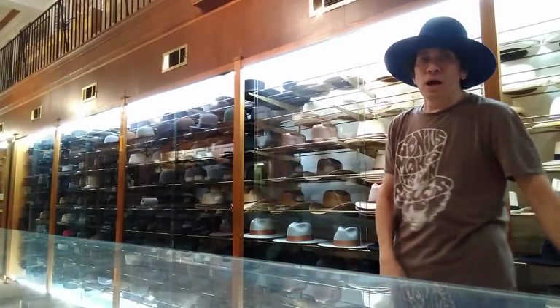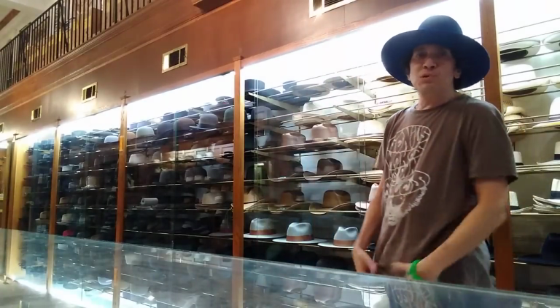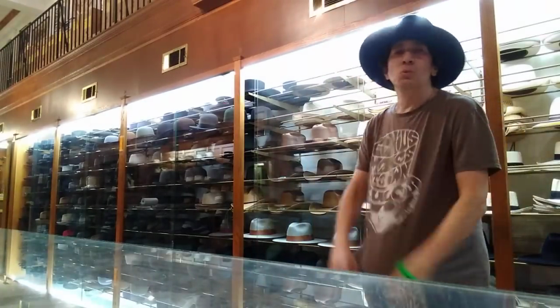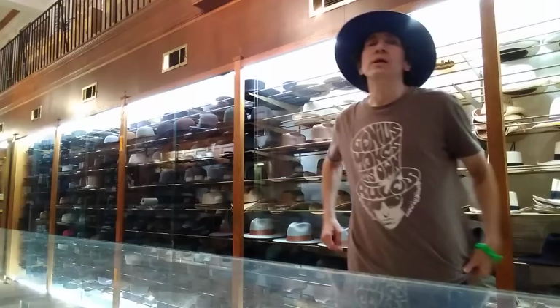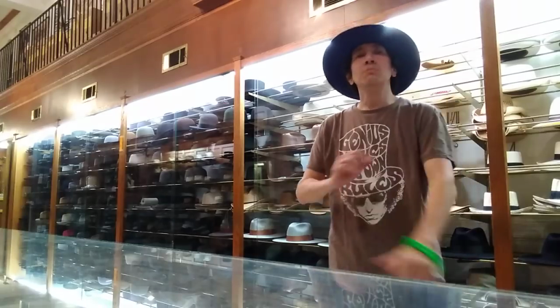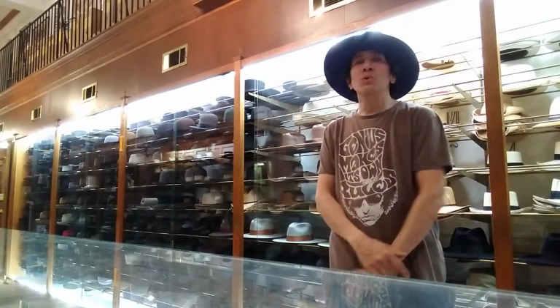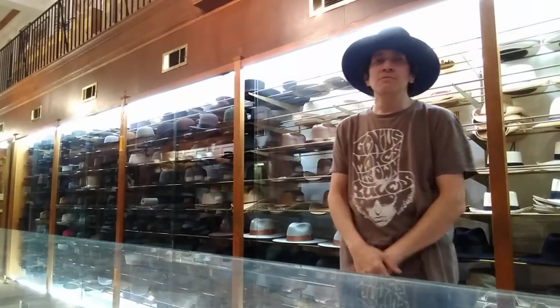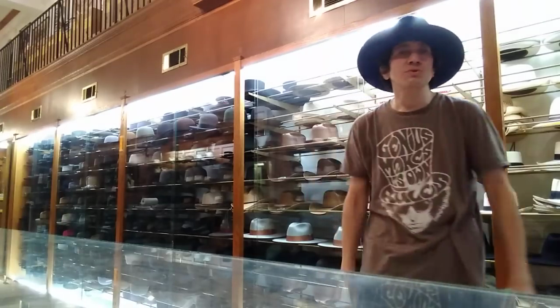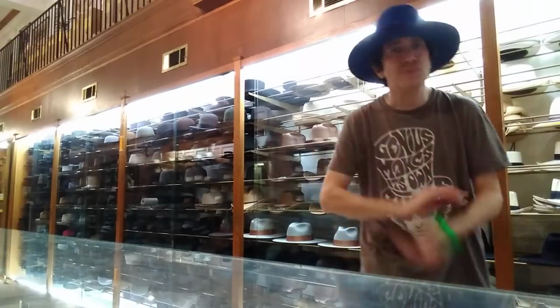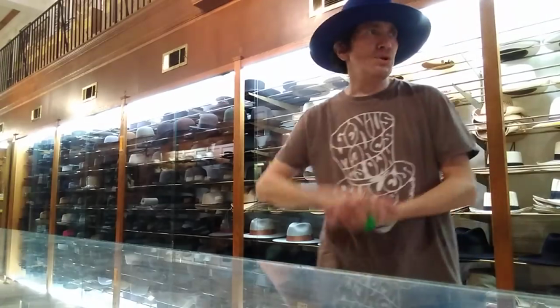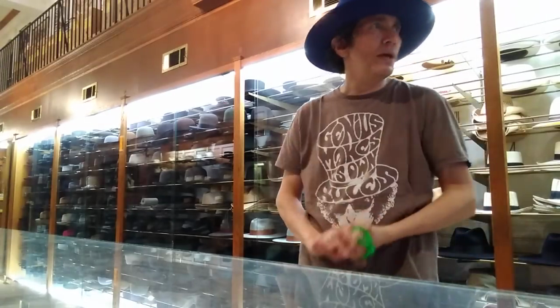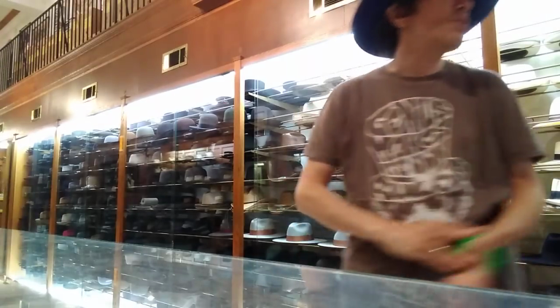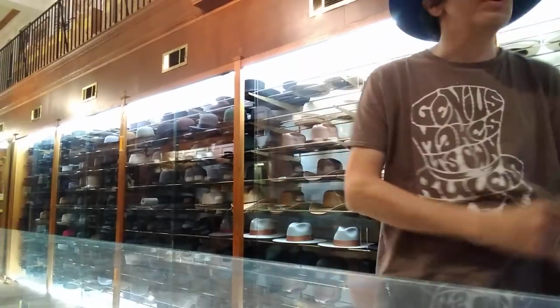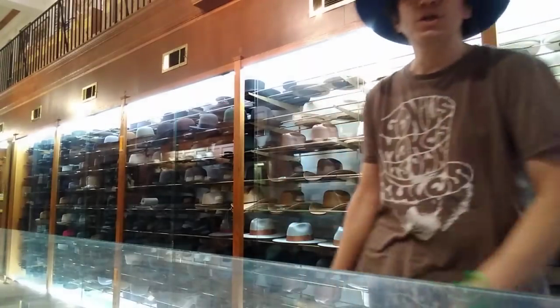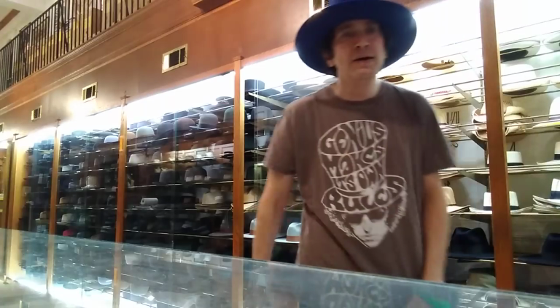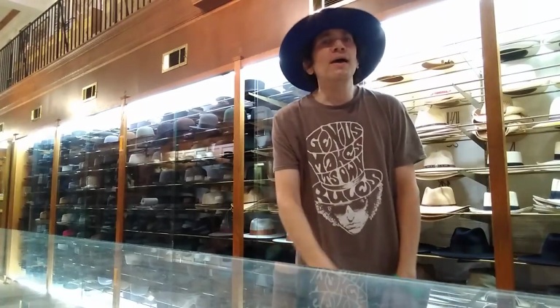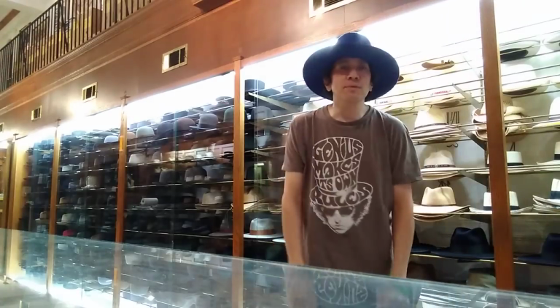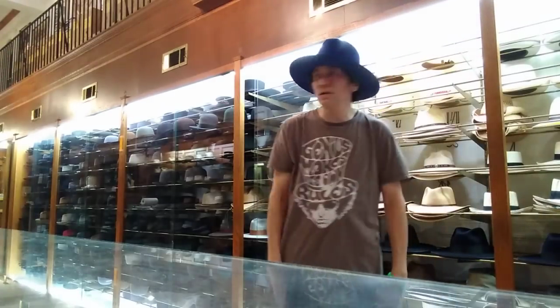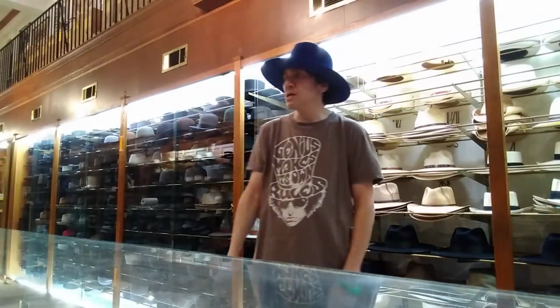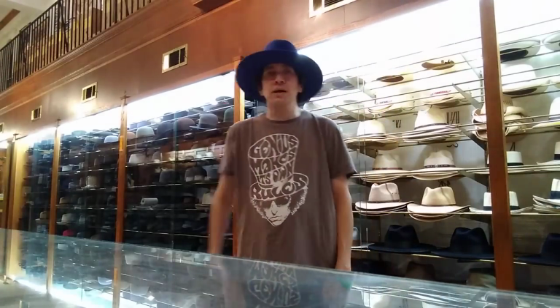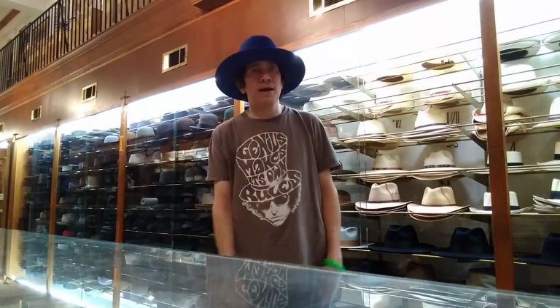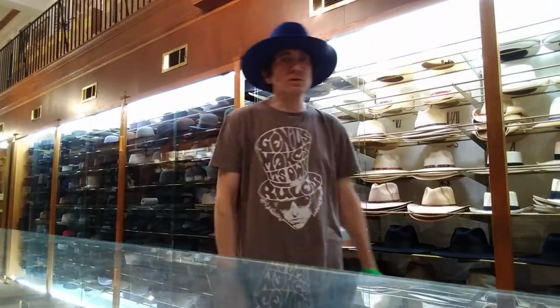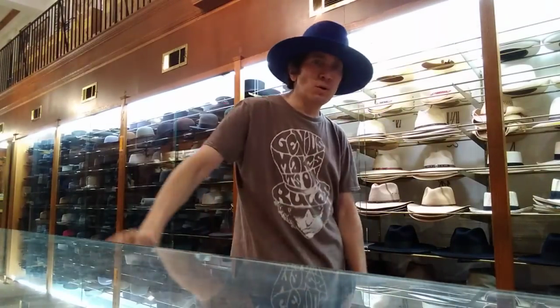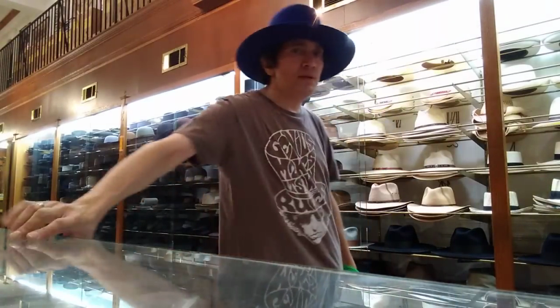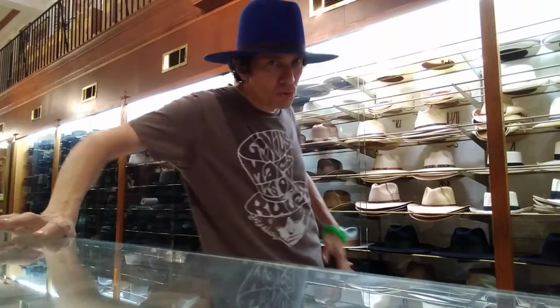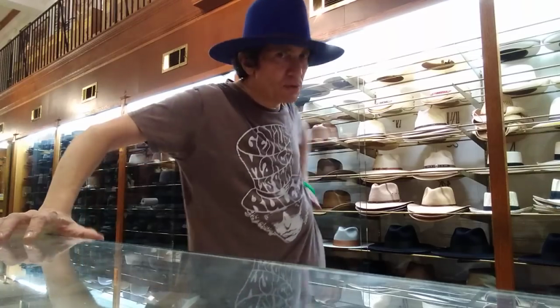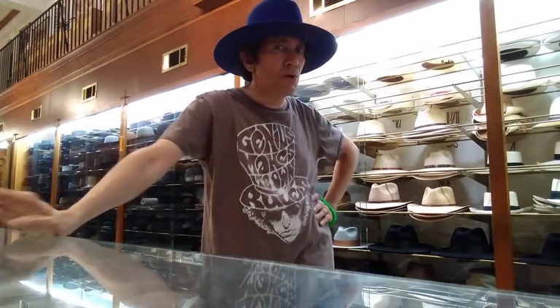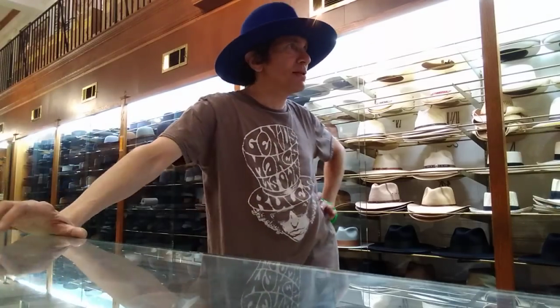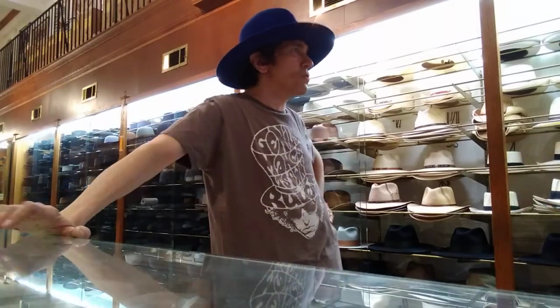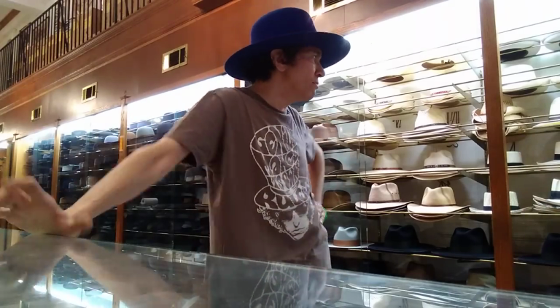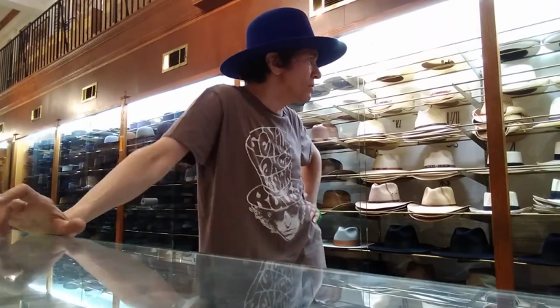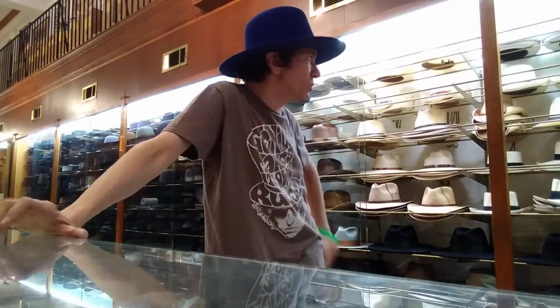I'm personally working here almost 25 years — 24 and a half, 24 and change. It's safe to say I know my hats. I know a thing or two about this little corner of the hat world.